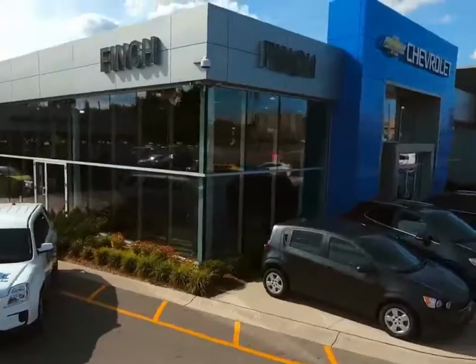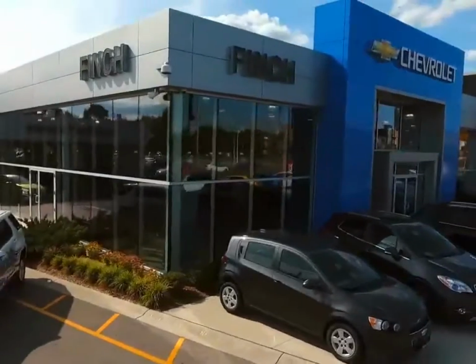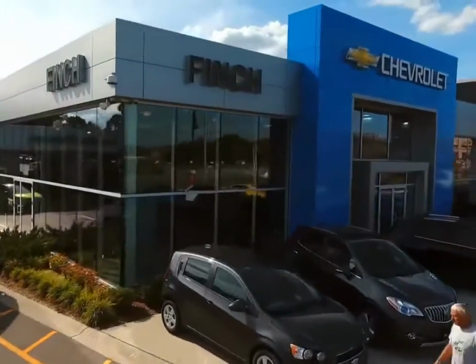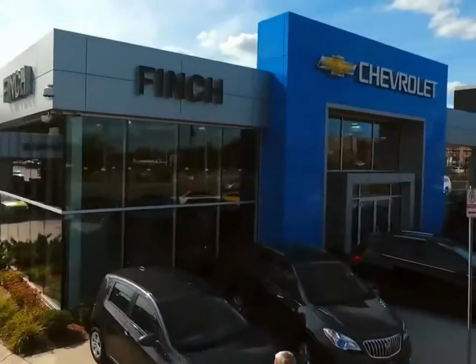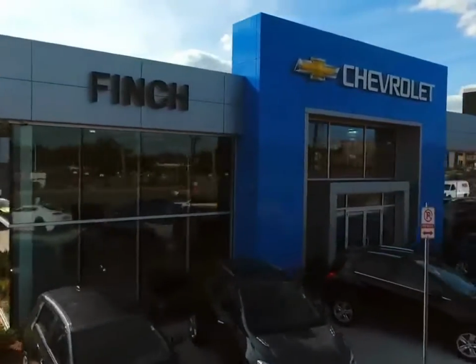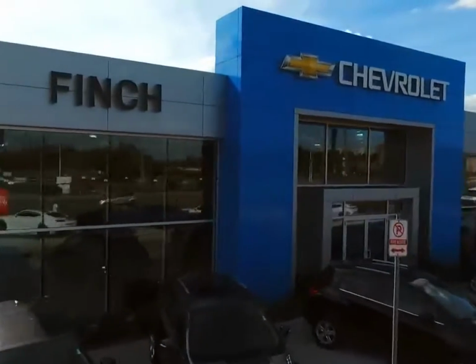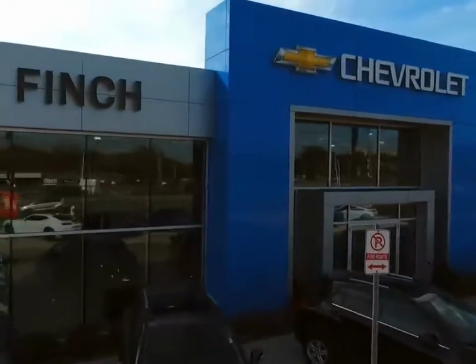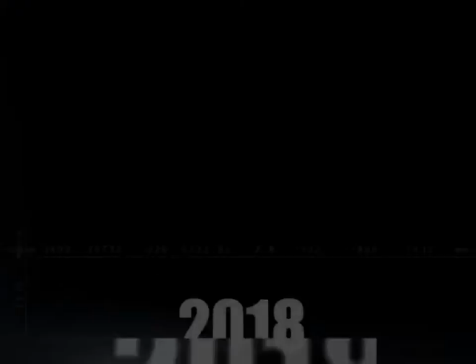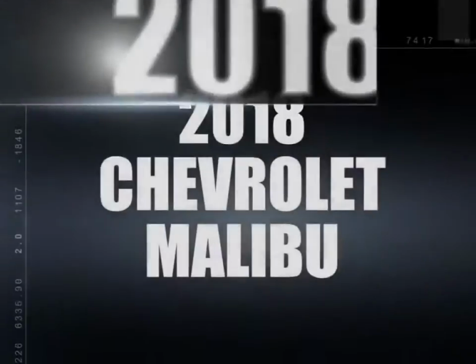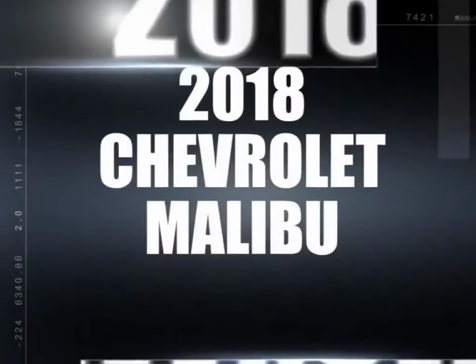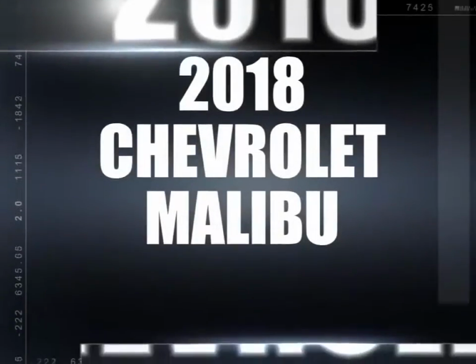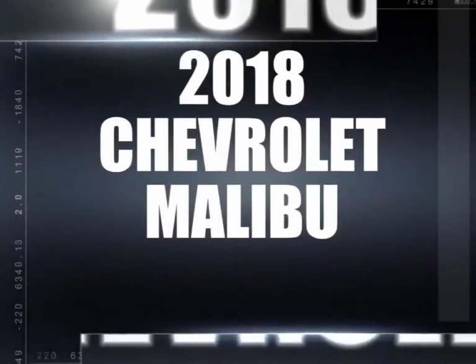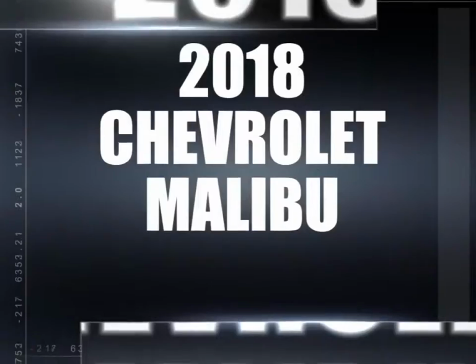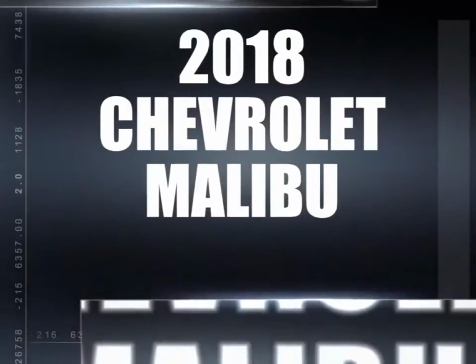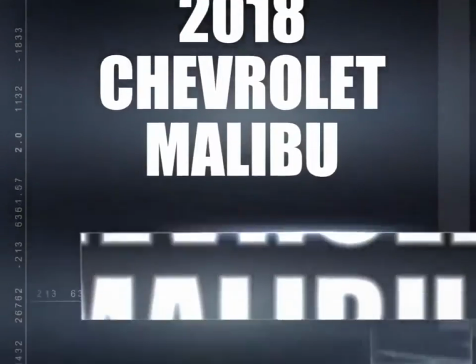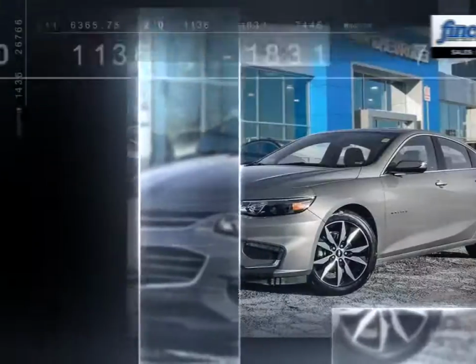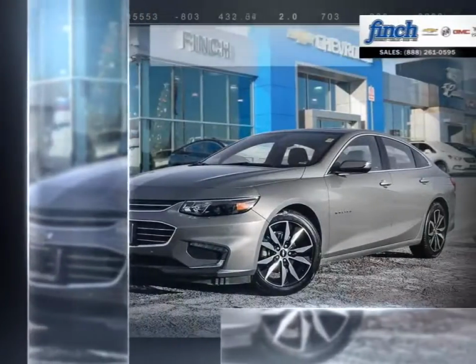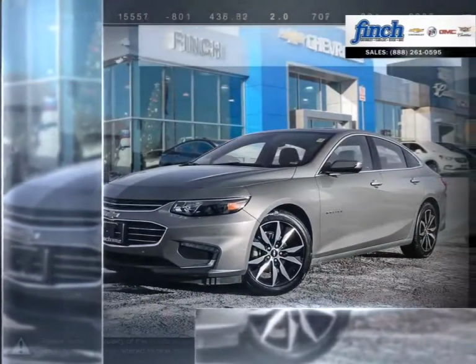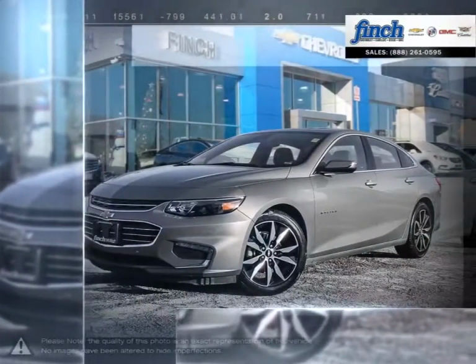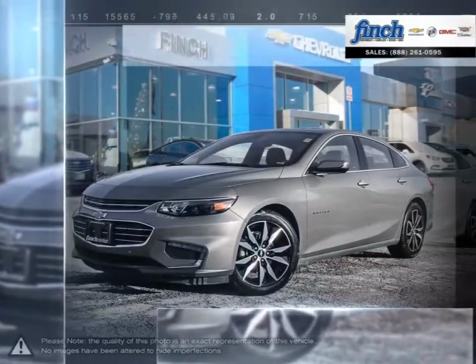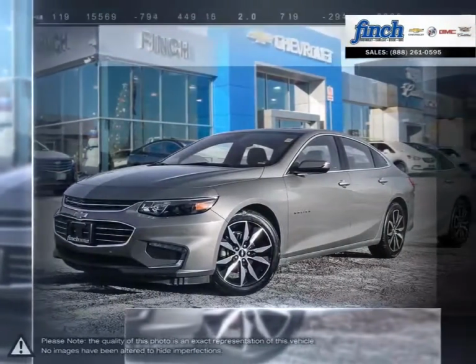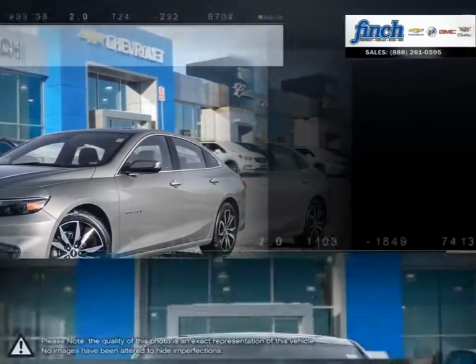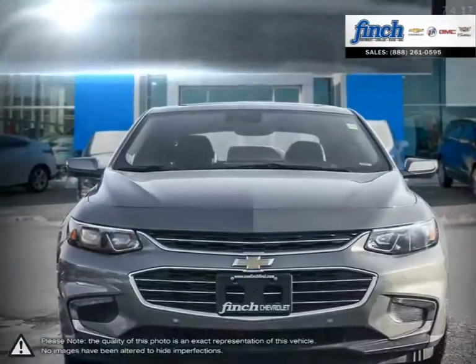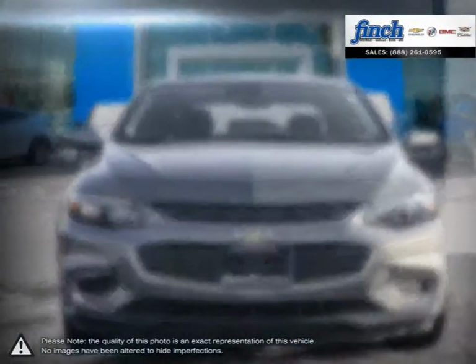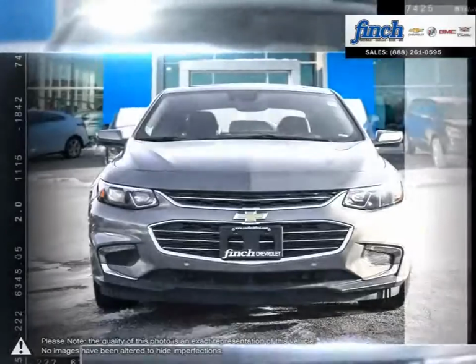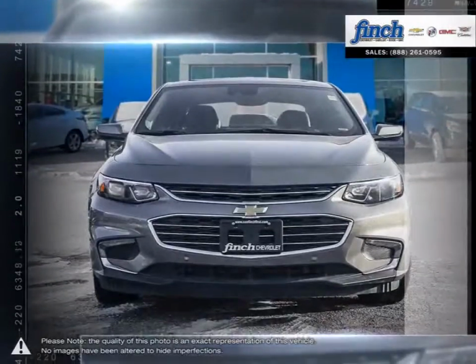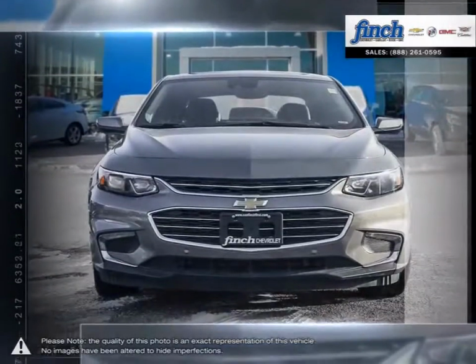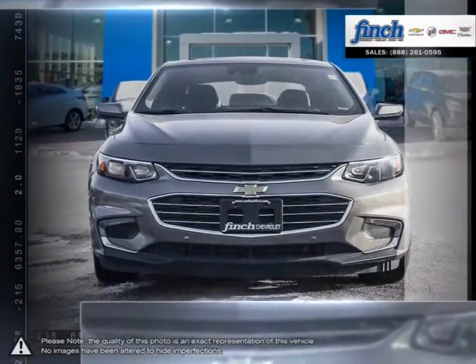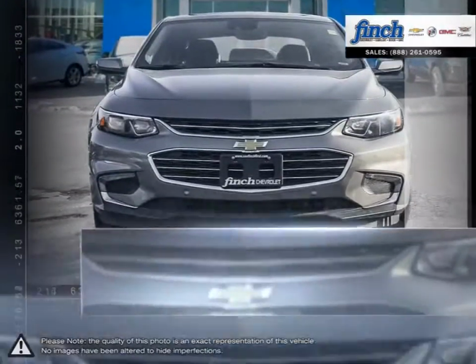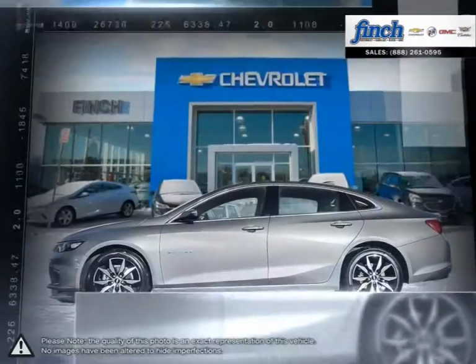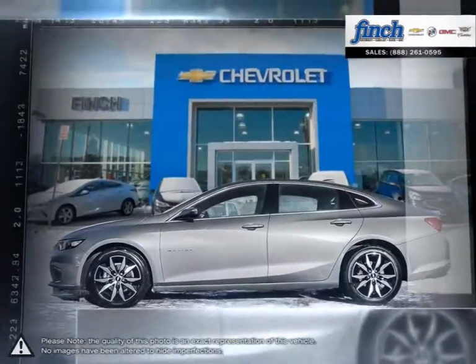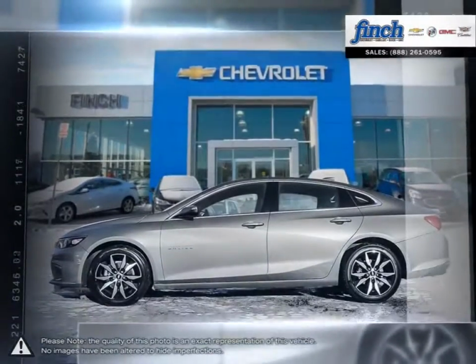Welcome to Finch Chevrolet. Today we're looking at a 2018 Chevrolet Malibu. Smart, stylish, completely ingenious — a true display of impressive balance. This is the midsize sedan you can't ignore.